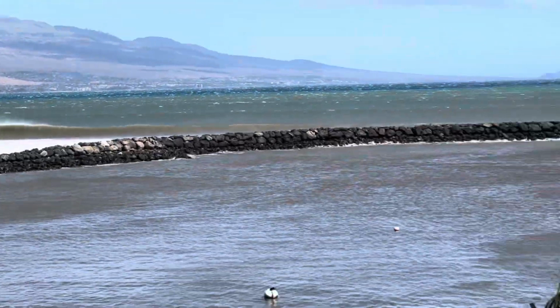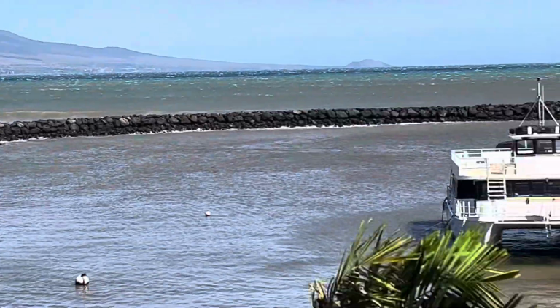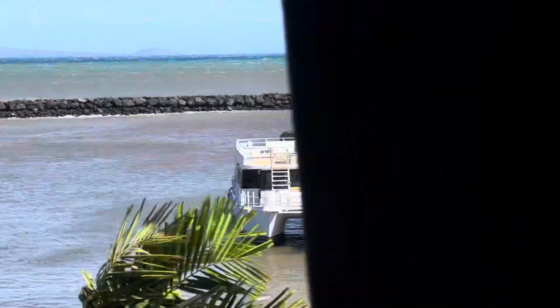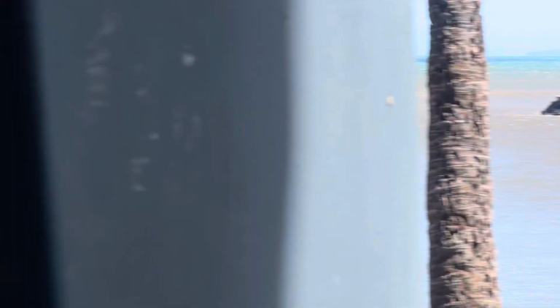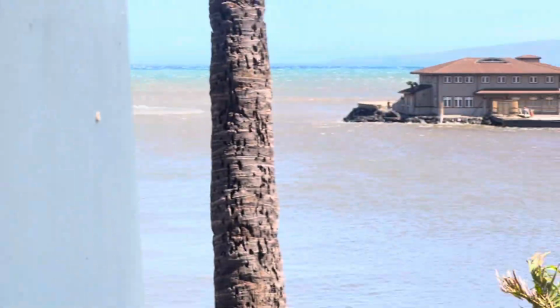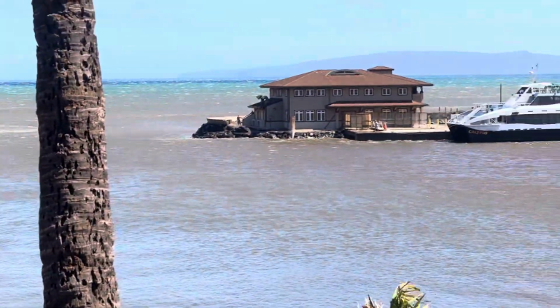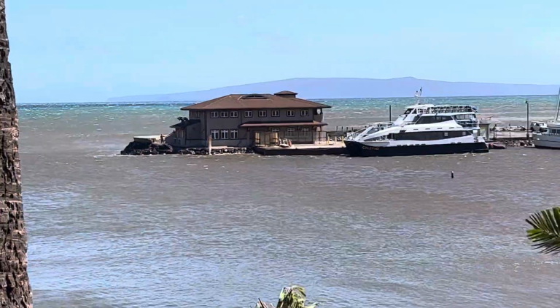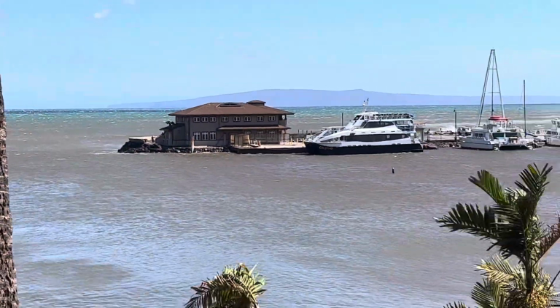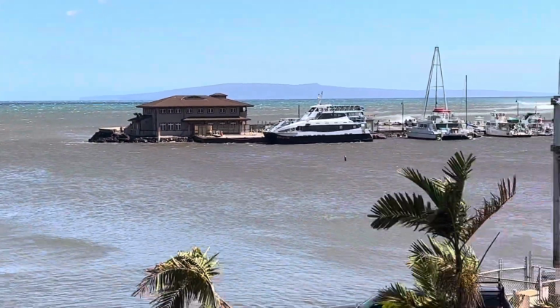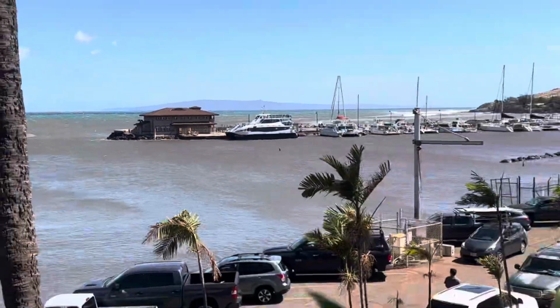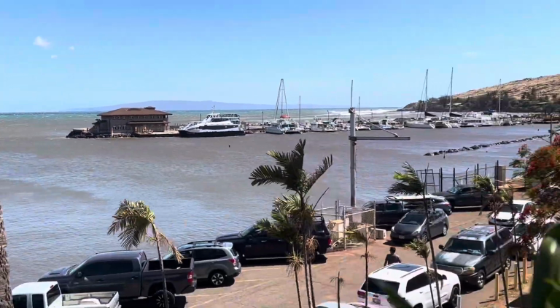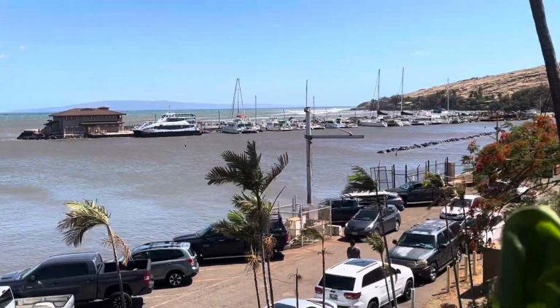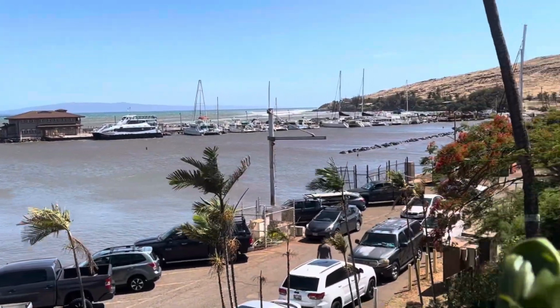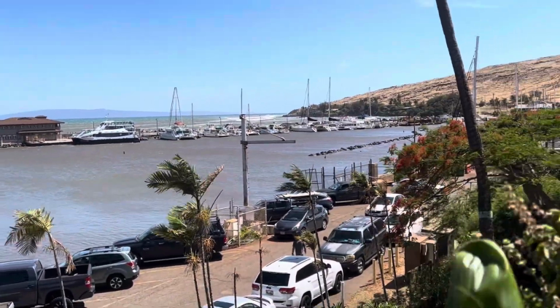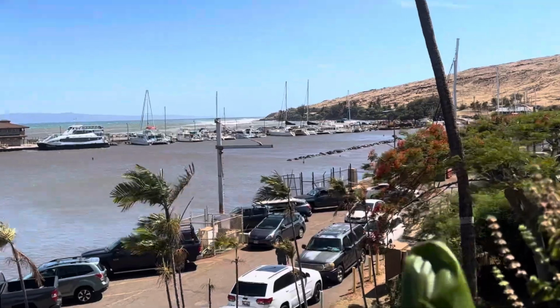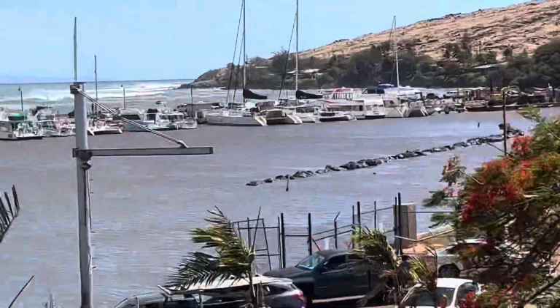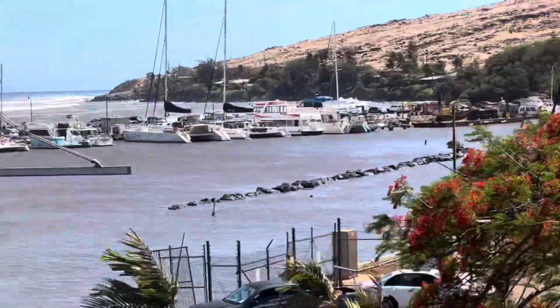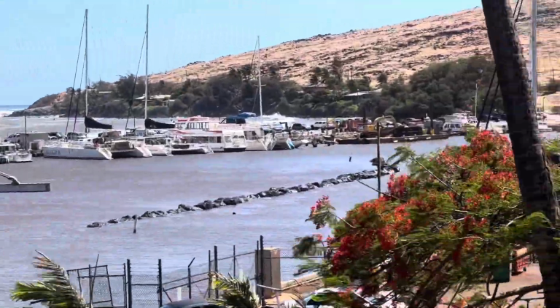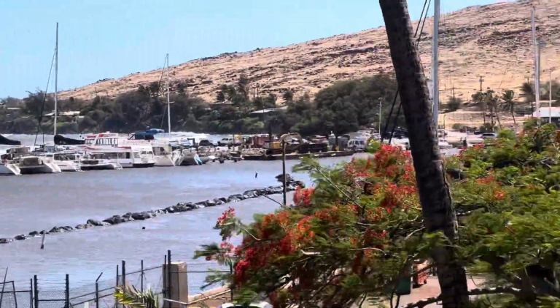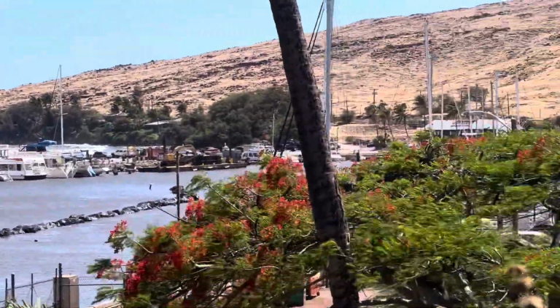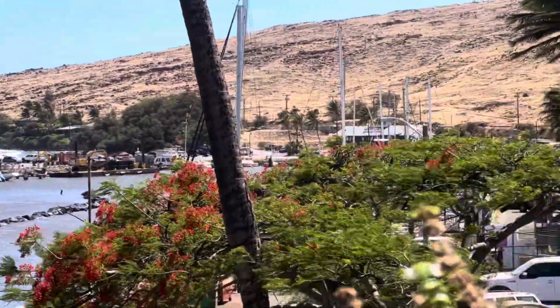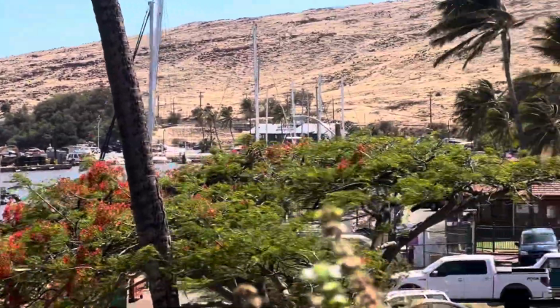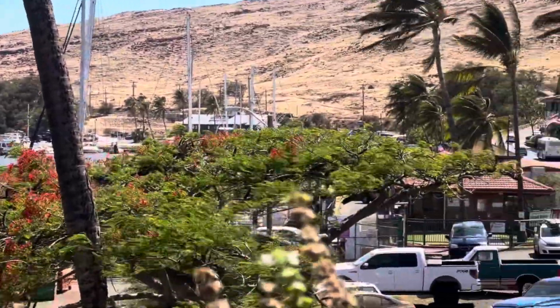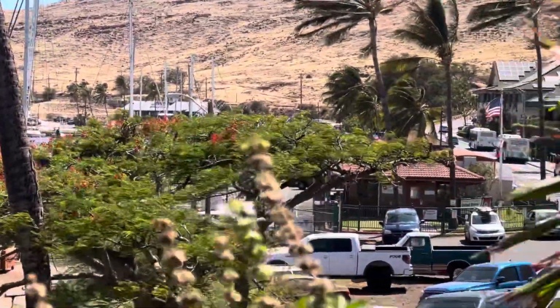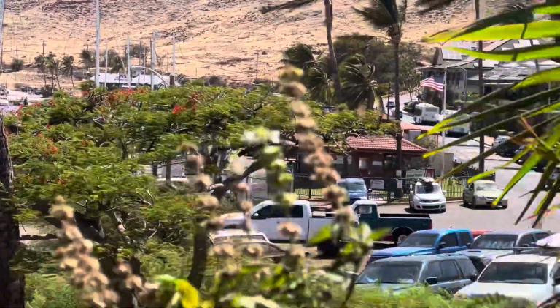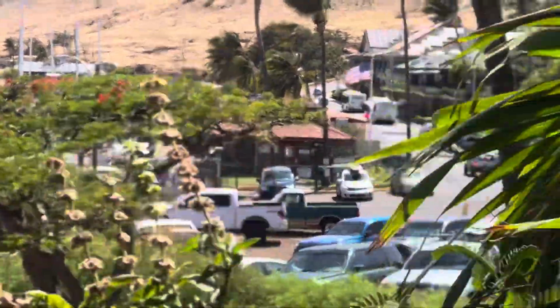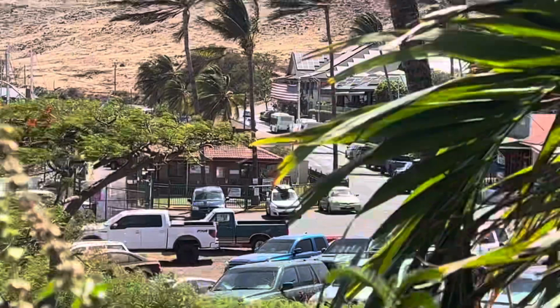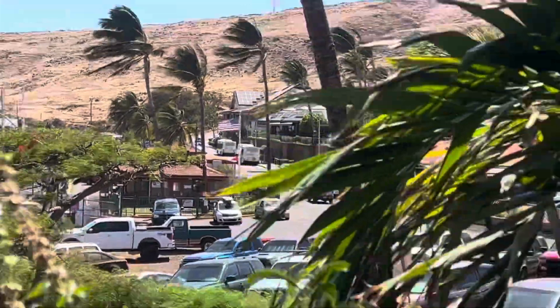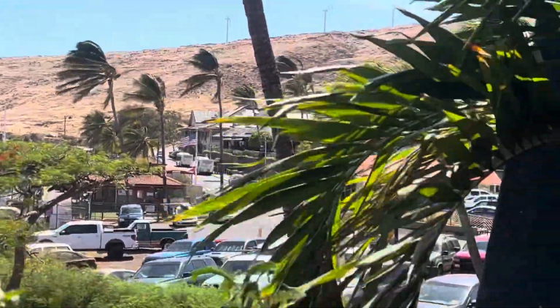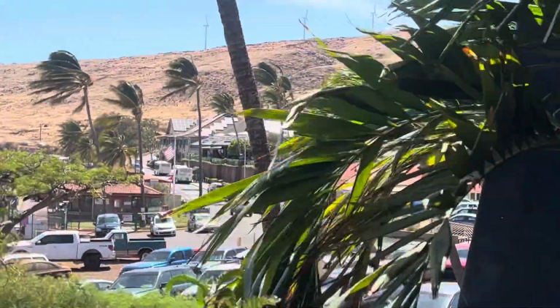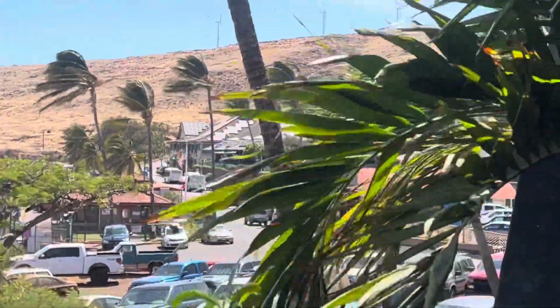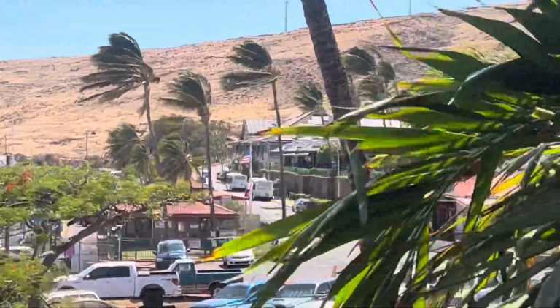So this is Ma'alaea Harbor. This is where people take their boats to go sailing and snorkeling. The Maui Aquarium is right across the street.